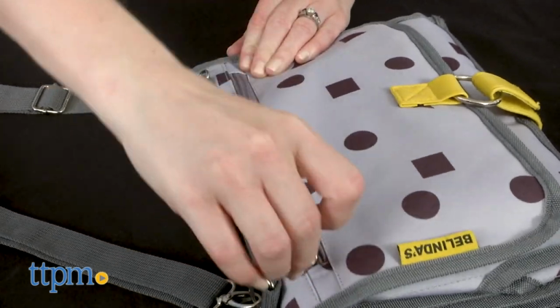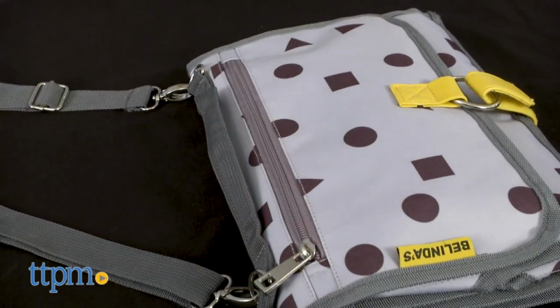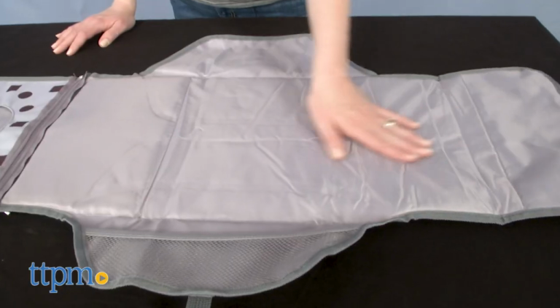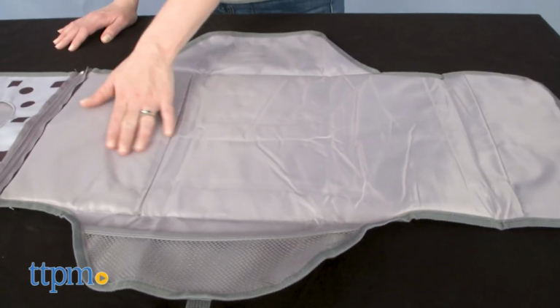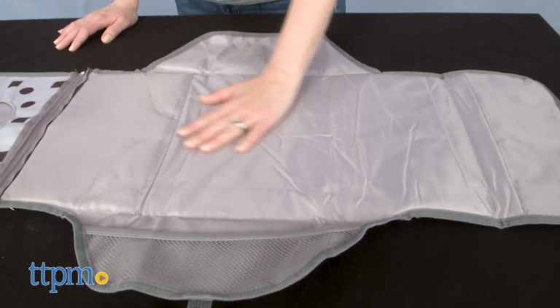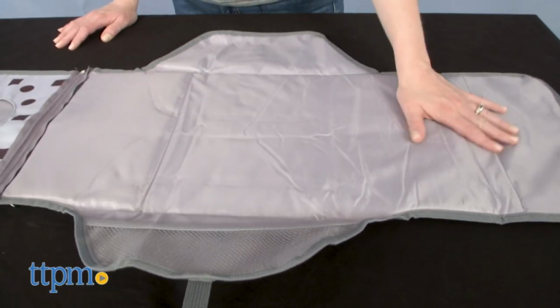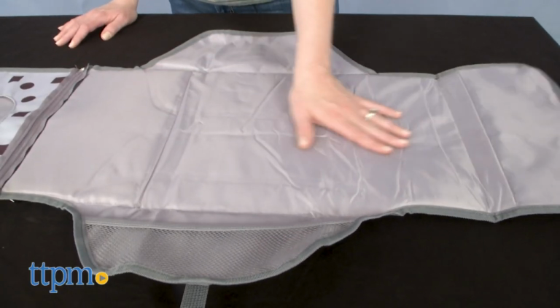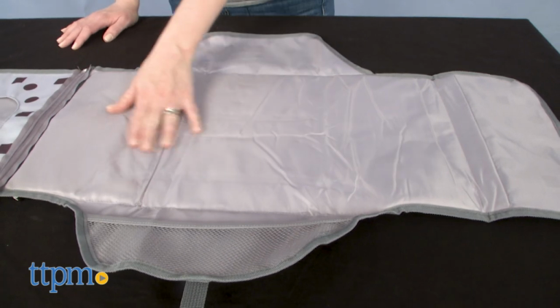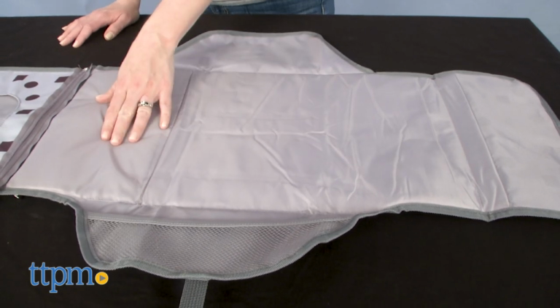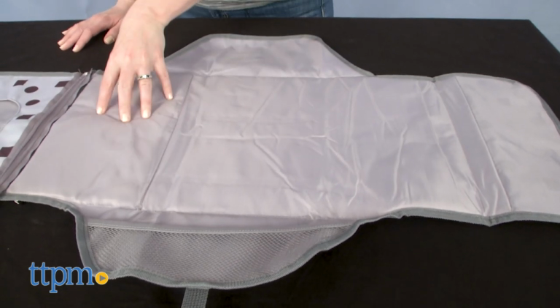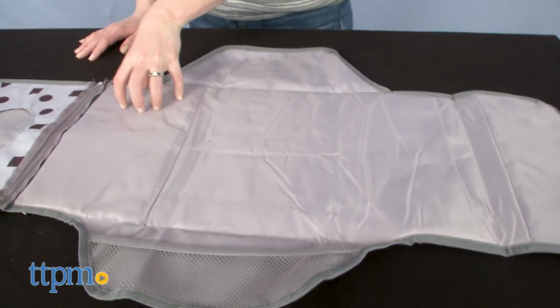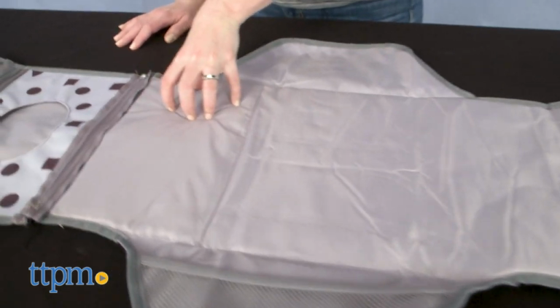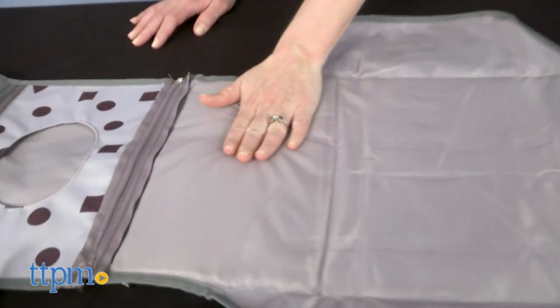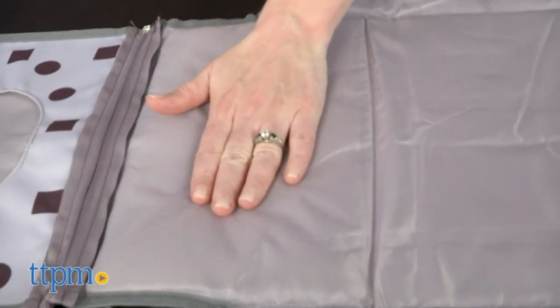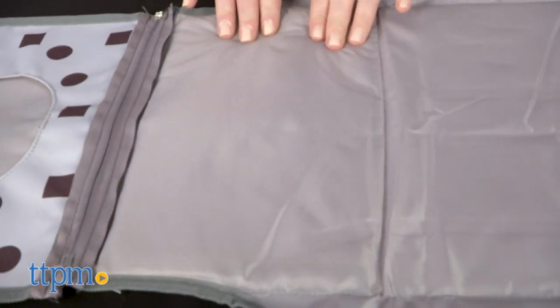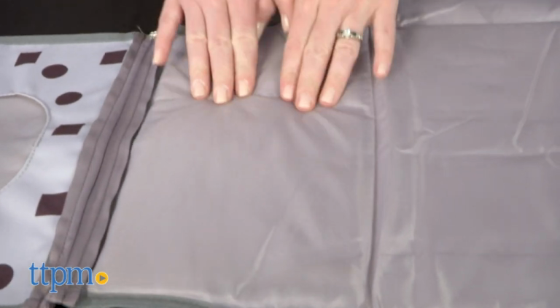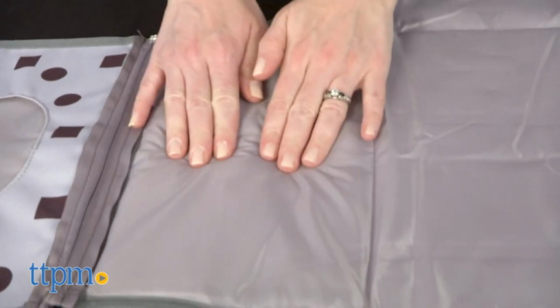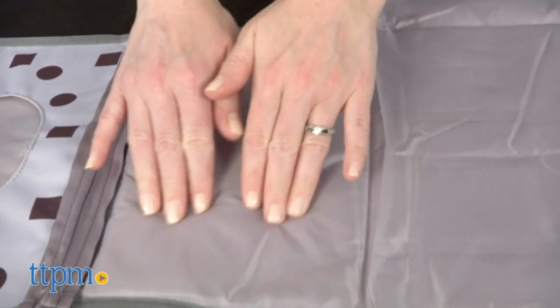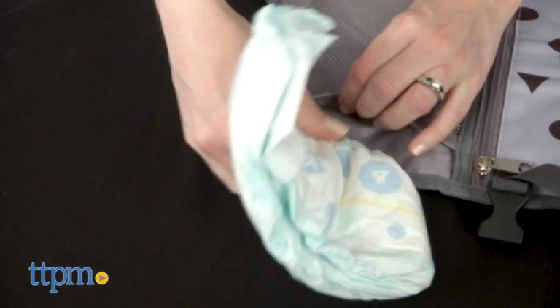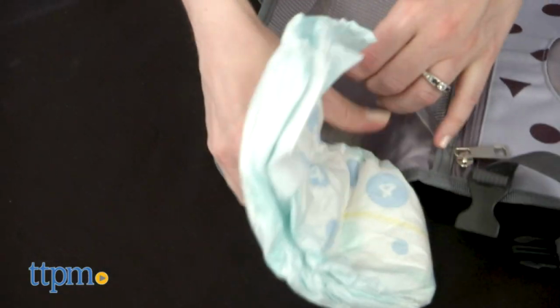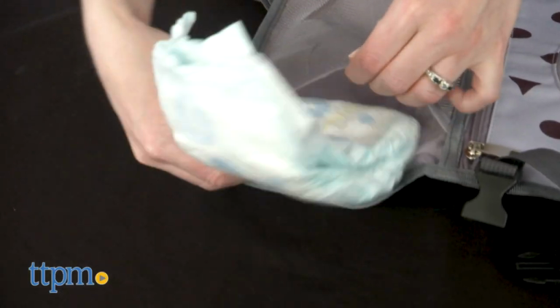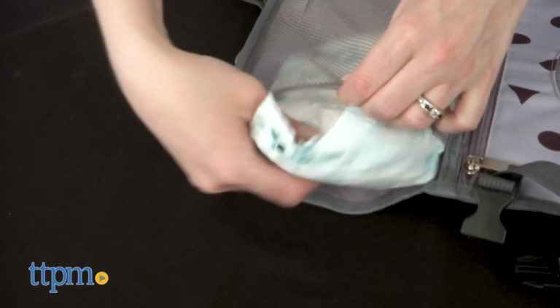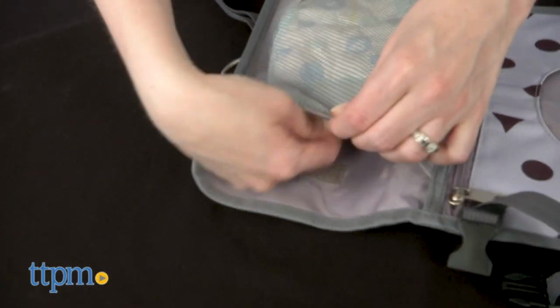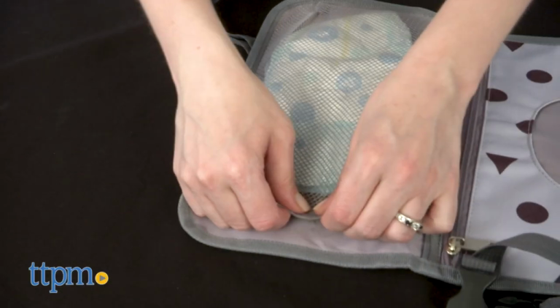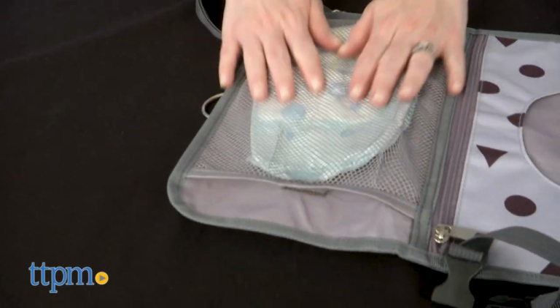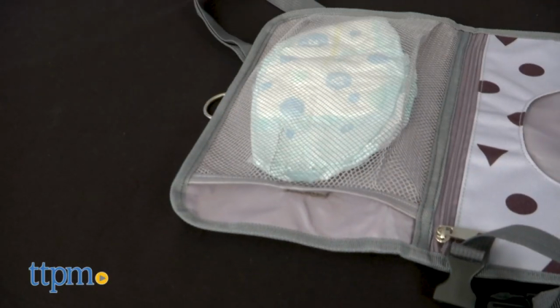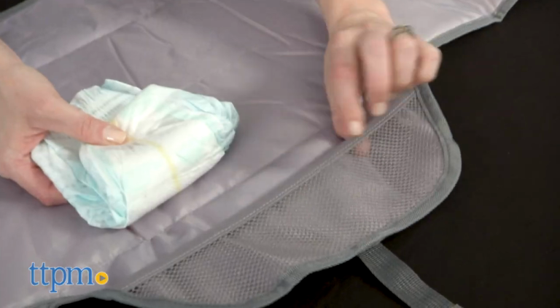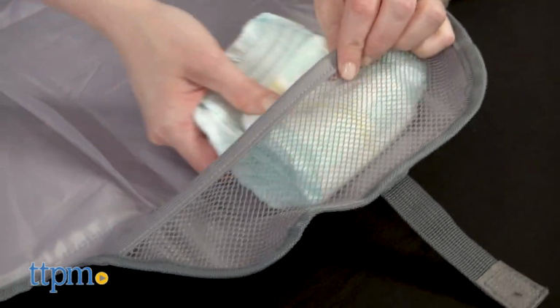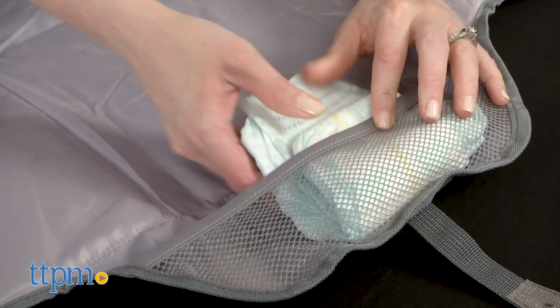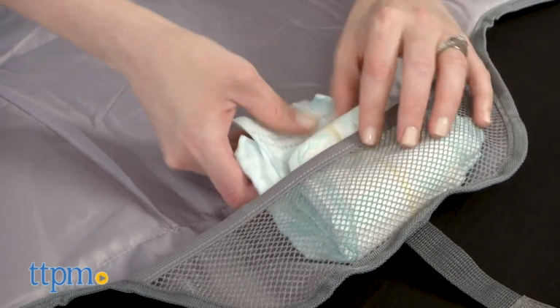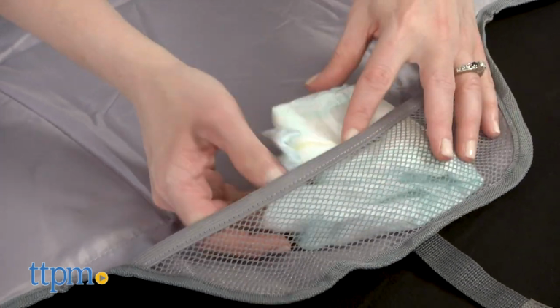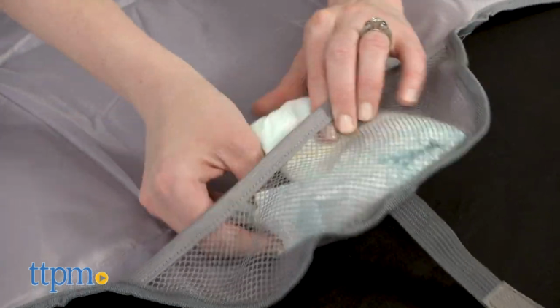When unfolded, you'll reveal a changing pad with a wipe-clean surface and built-in pillow. It measures 28 inches by 21 and a half inches when unfolded. There's an easy-reach mesh pouch where you can store diaper cream, a spare diaper, and even a little toy to keep baby entertained while being changed.